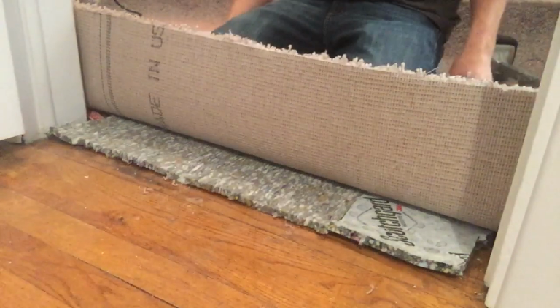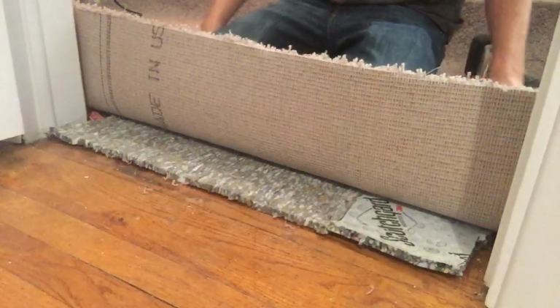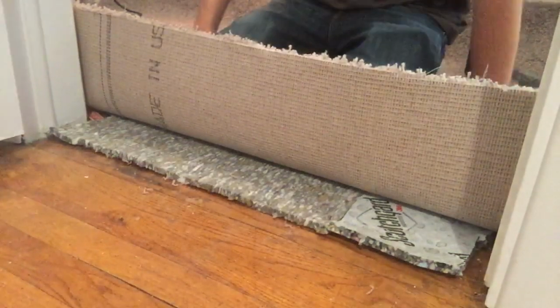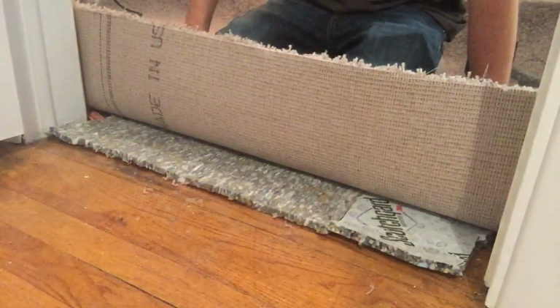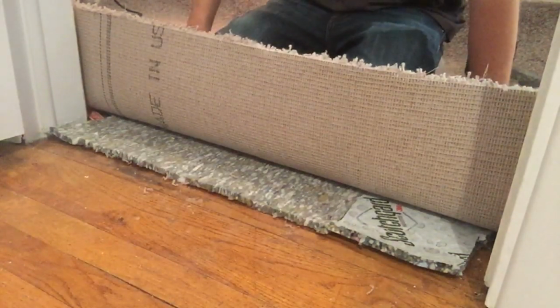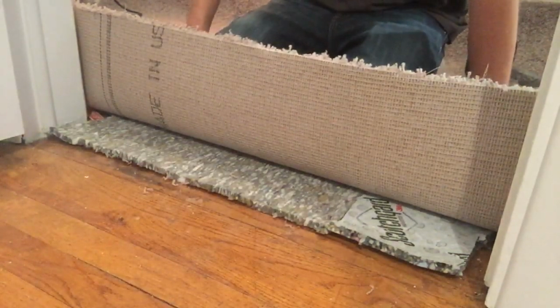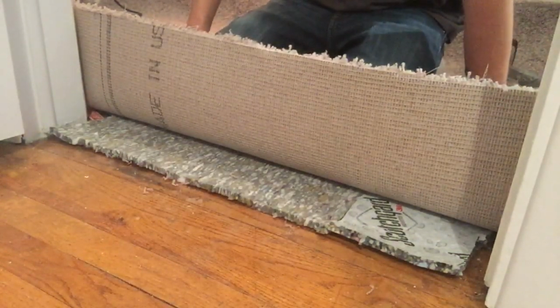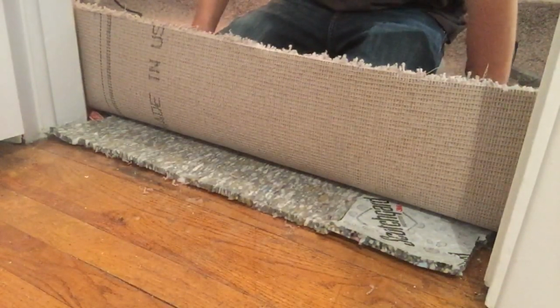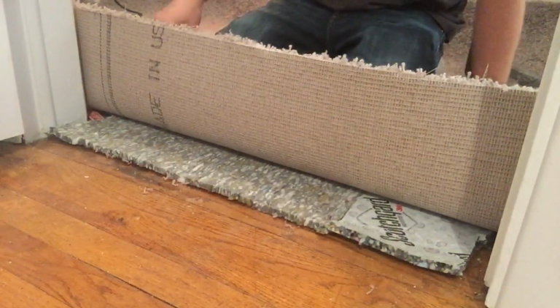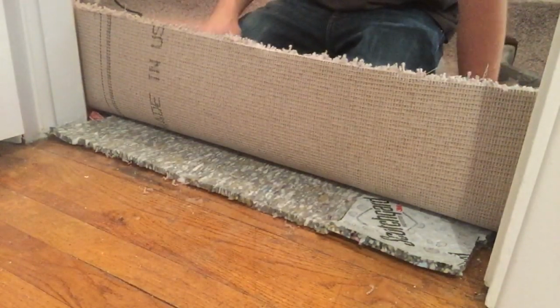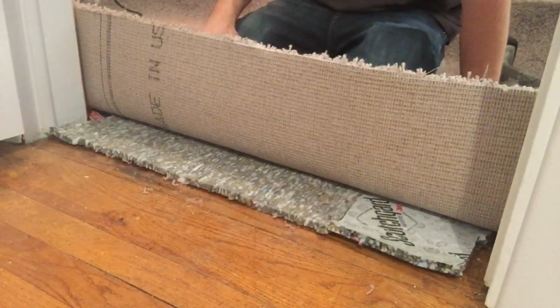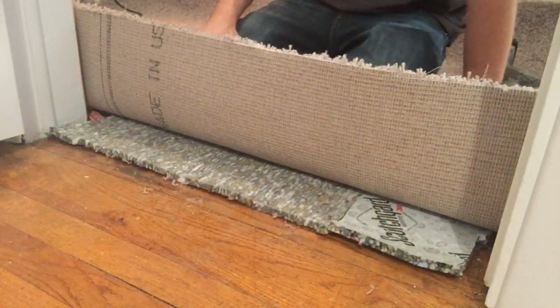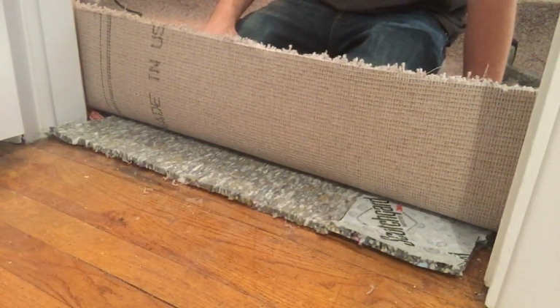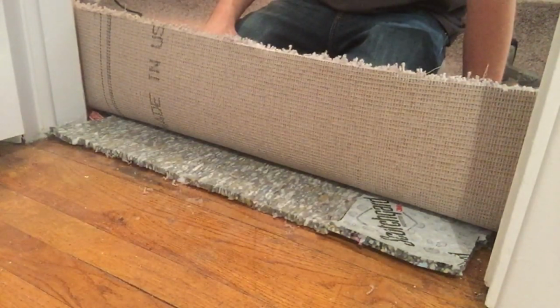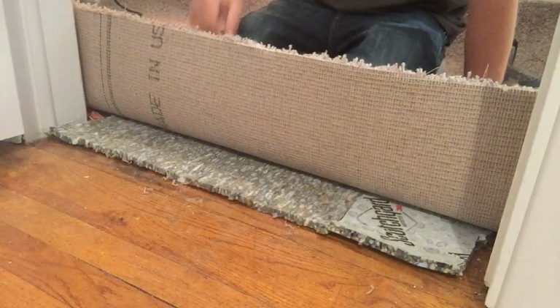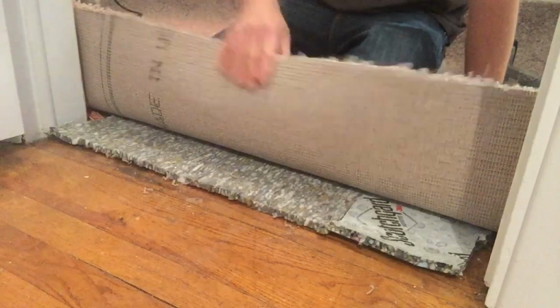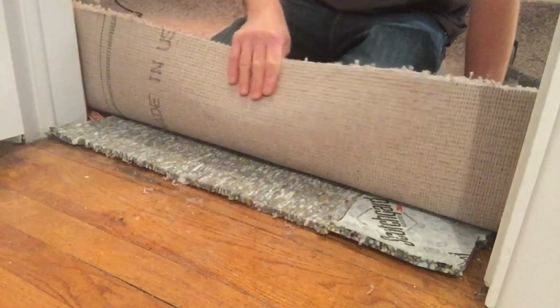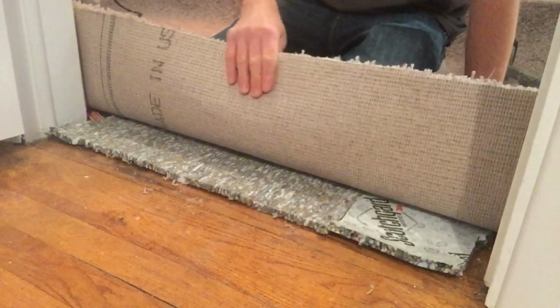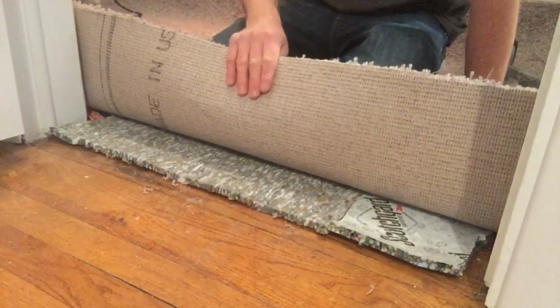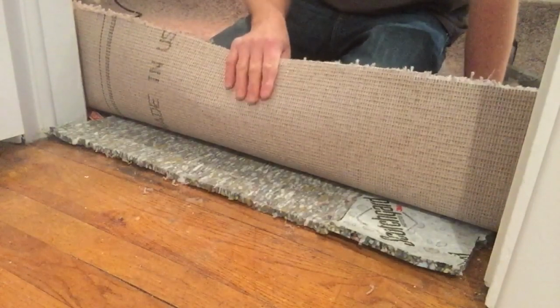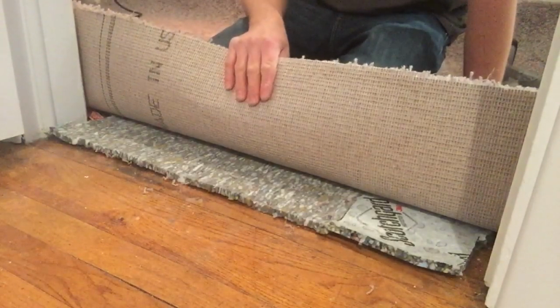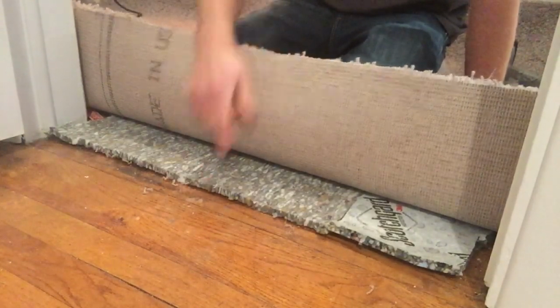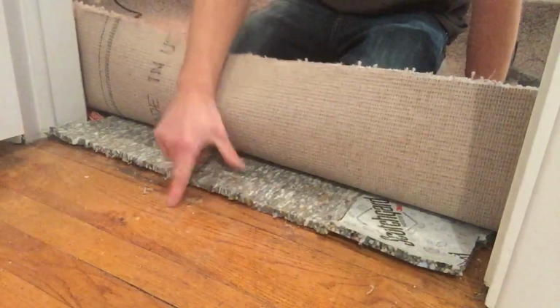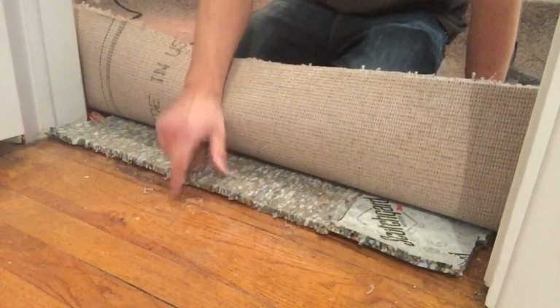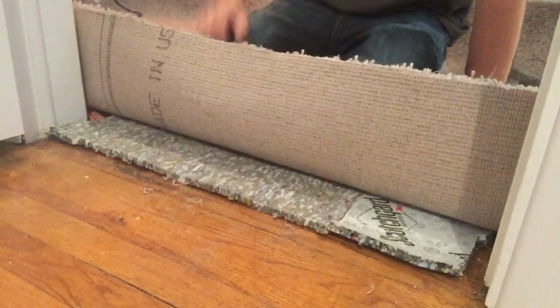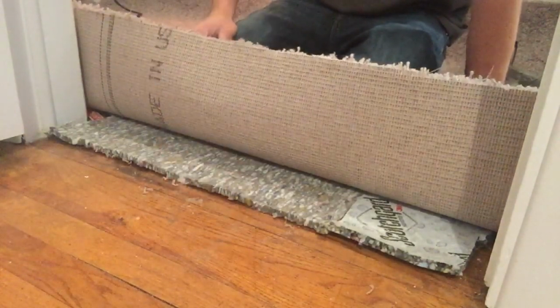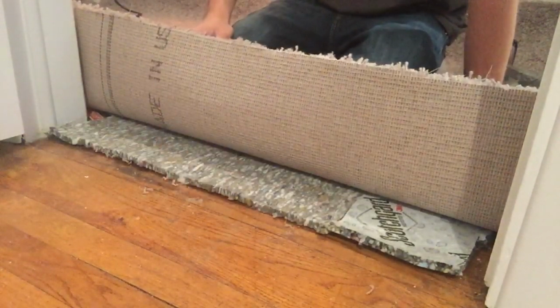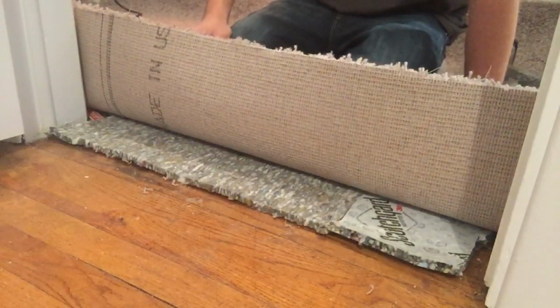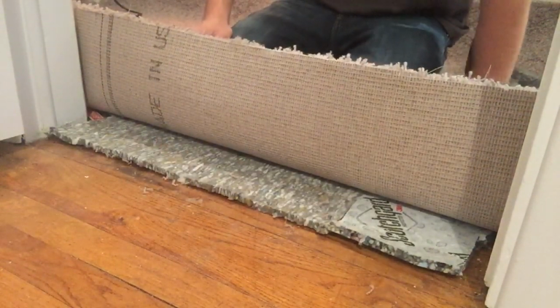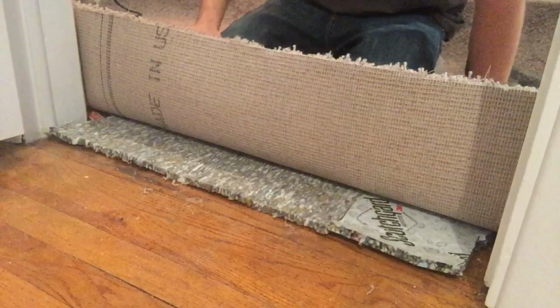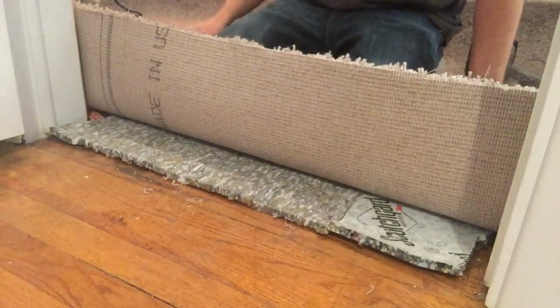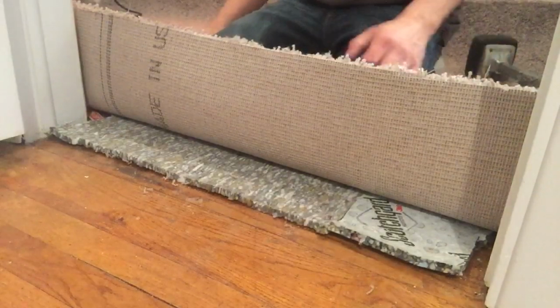Michael Walder here from CarpetExpertBlueprint.com and in this video I'm going to show you how to transition a loose carpet edge to an existing hardwood floor without using a reducer.